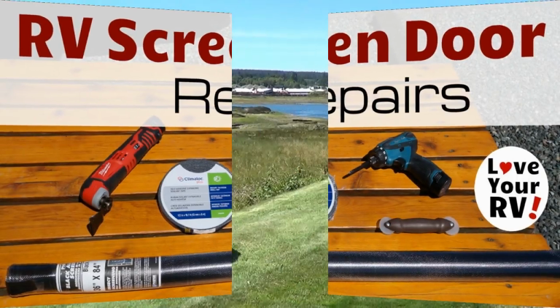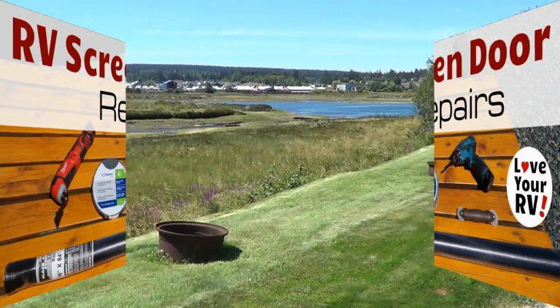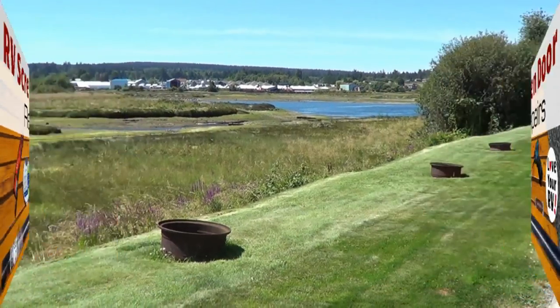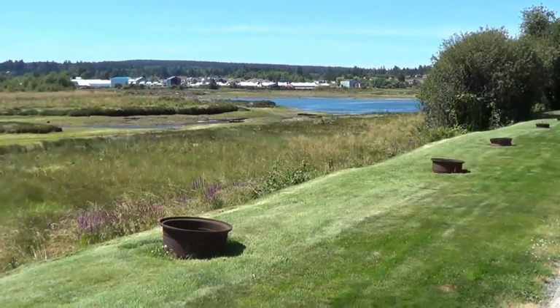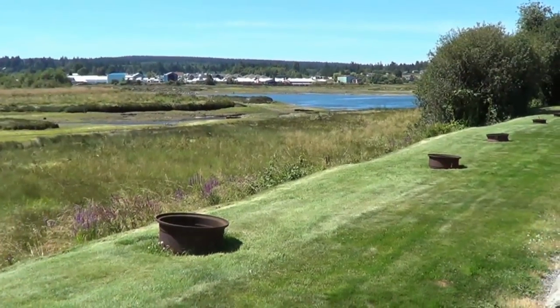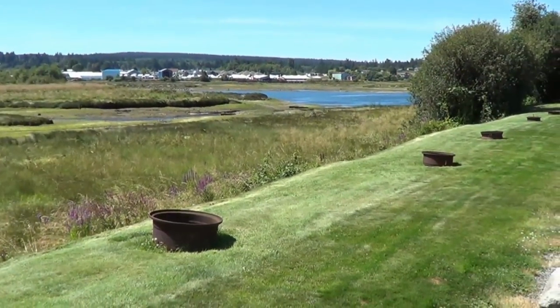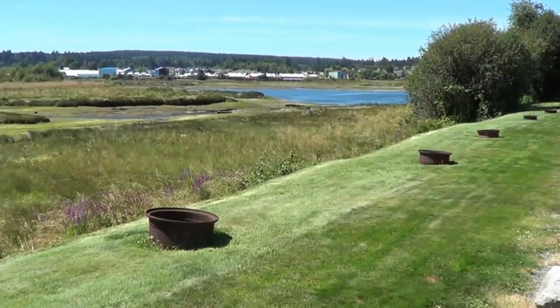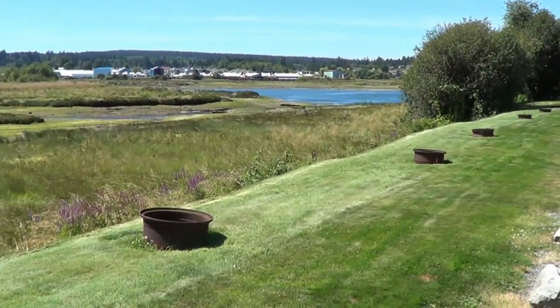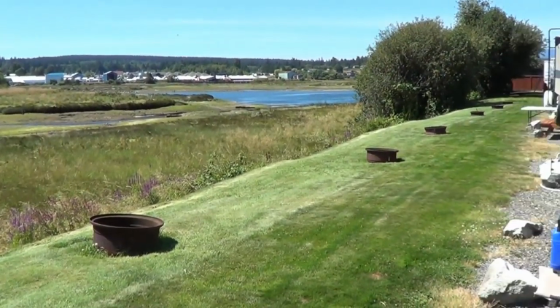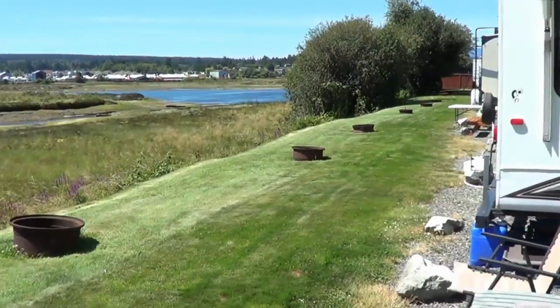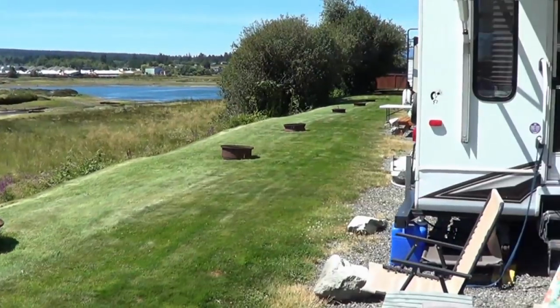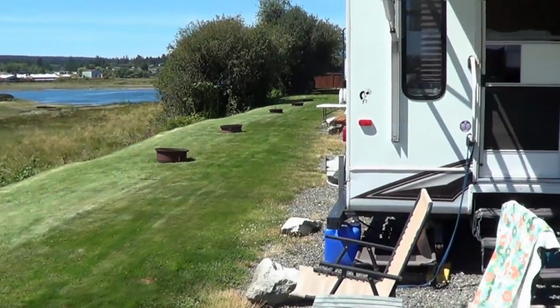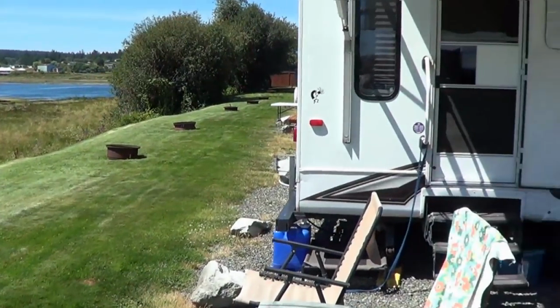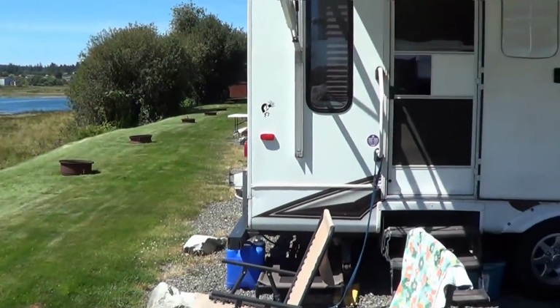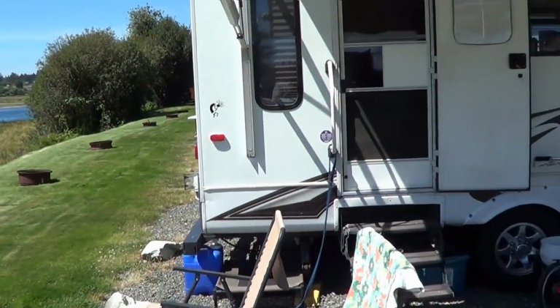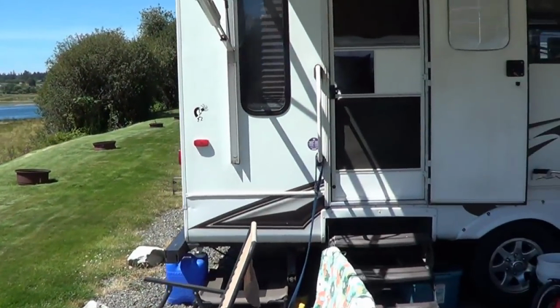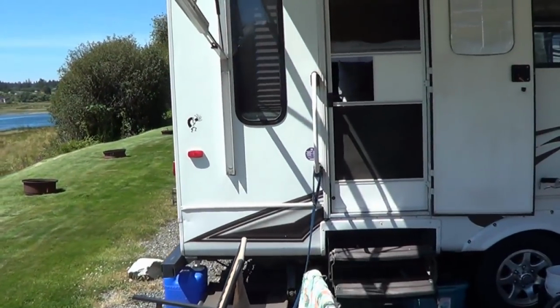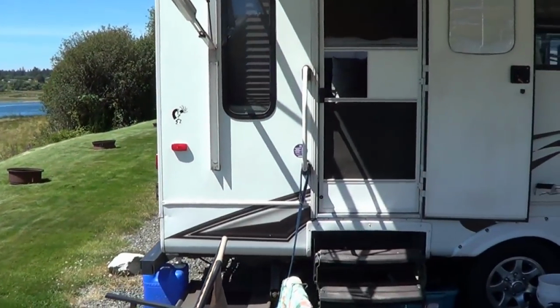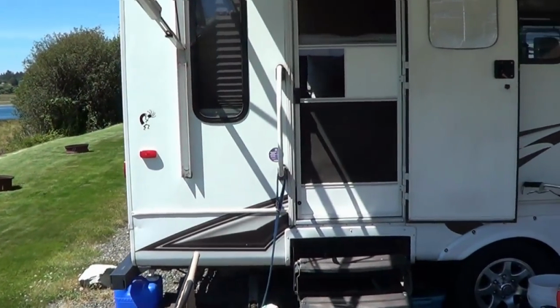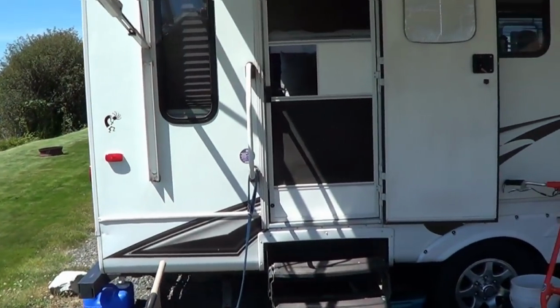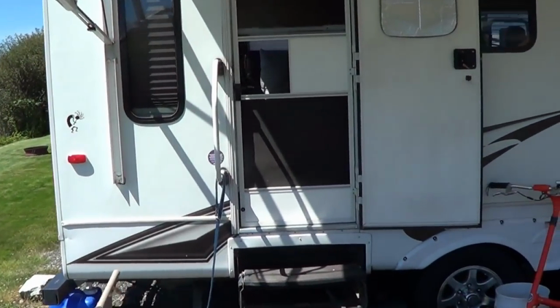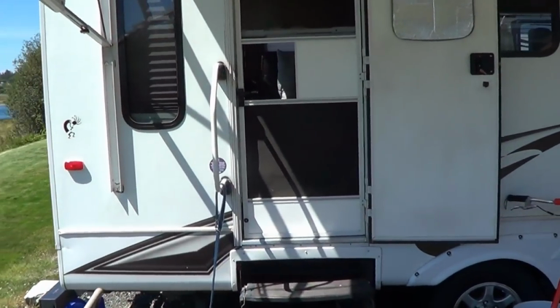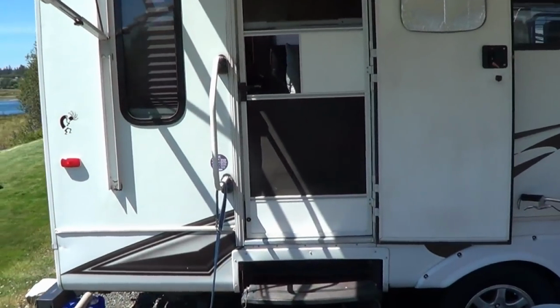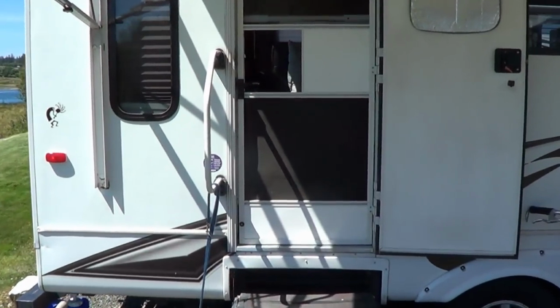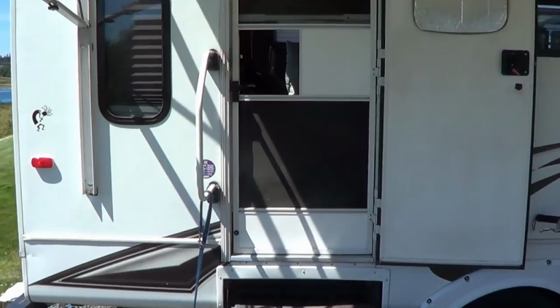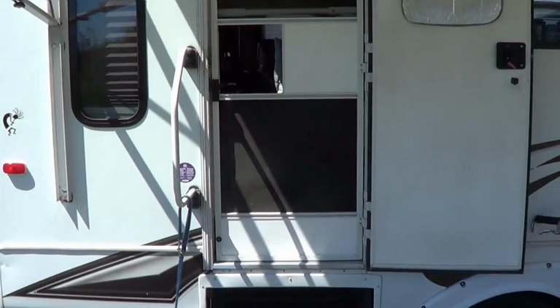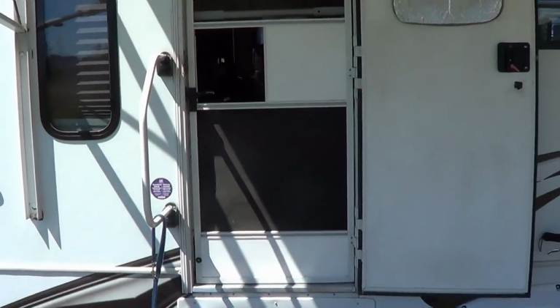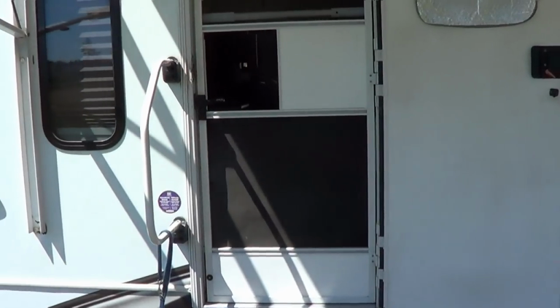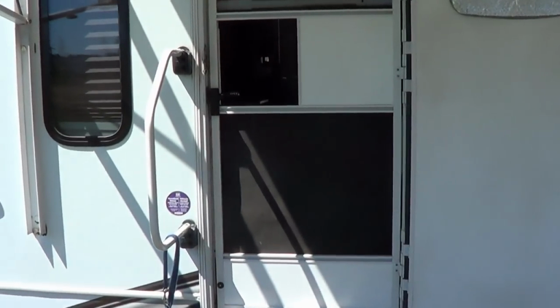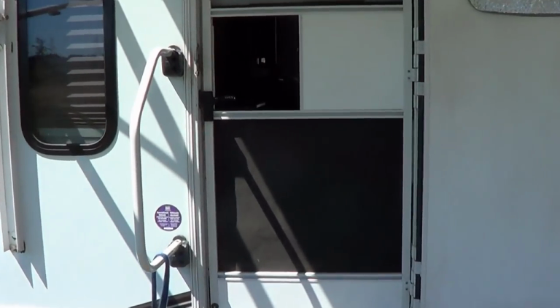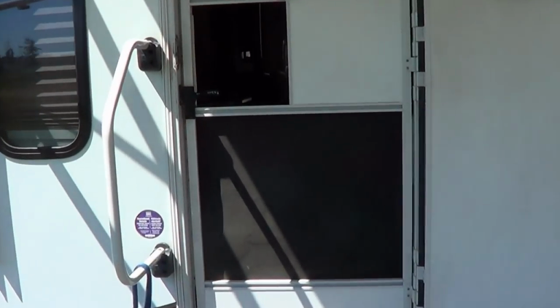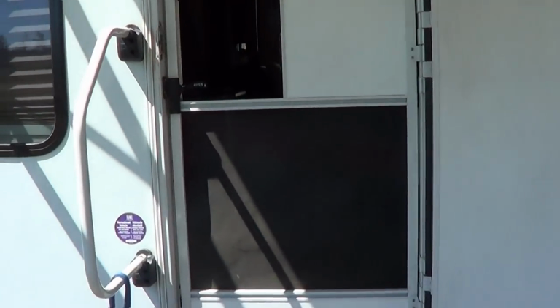Hi folks, Ray from loveyourrv.com. Today I'm continuing on with my summer repair and maintenance series and we're gonna fix up the screen door.